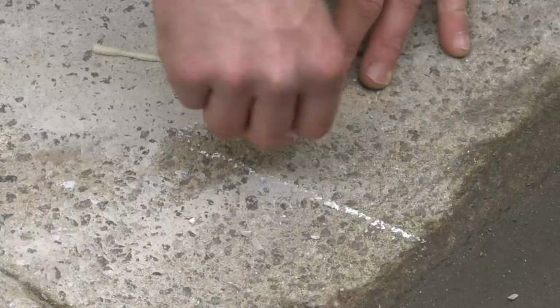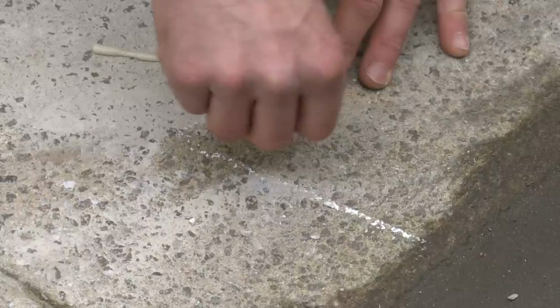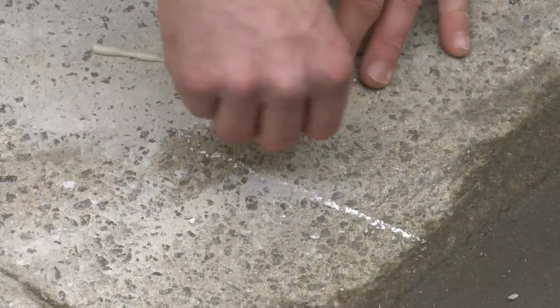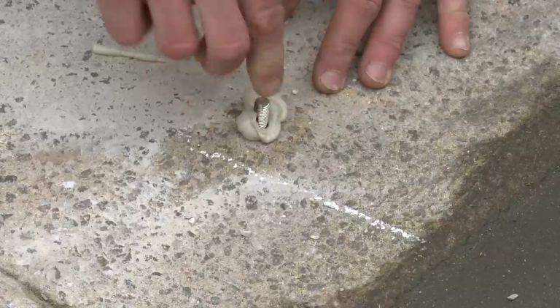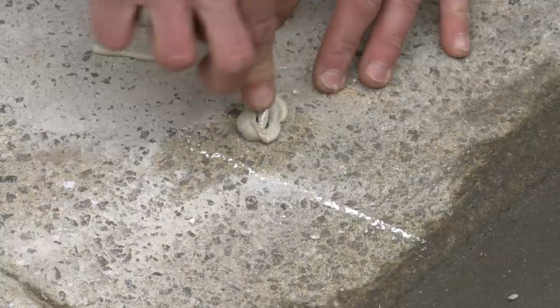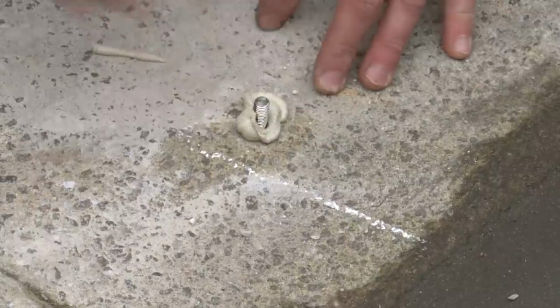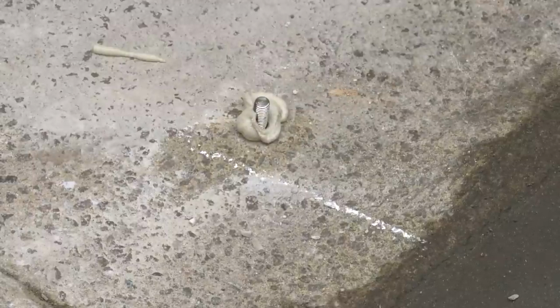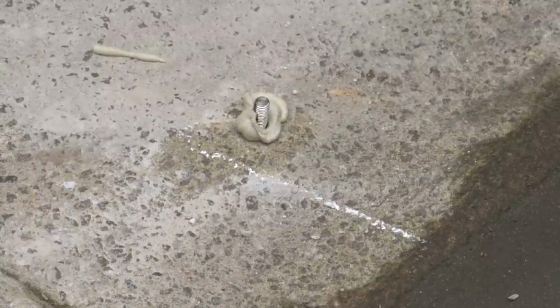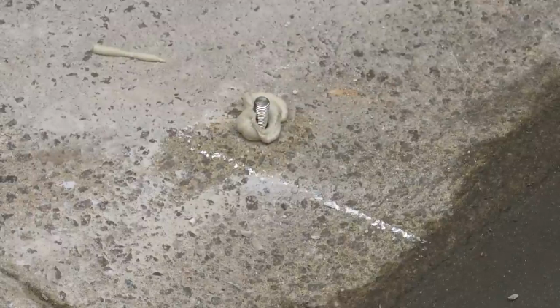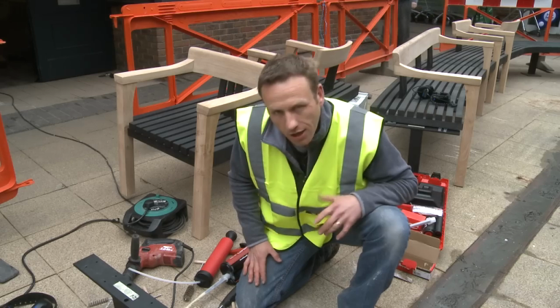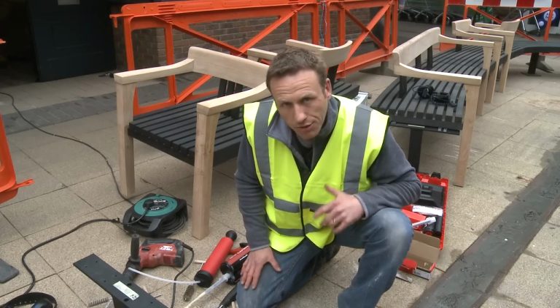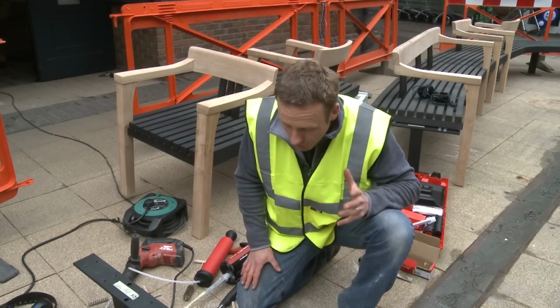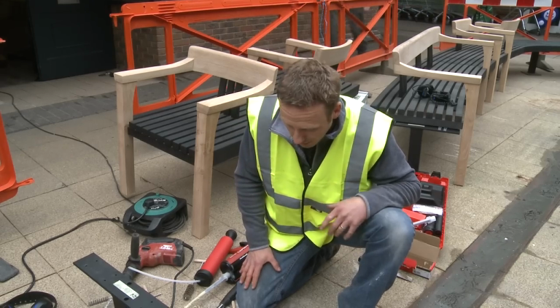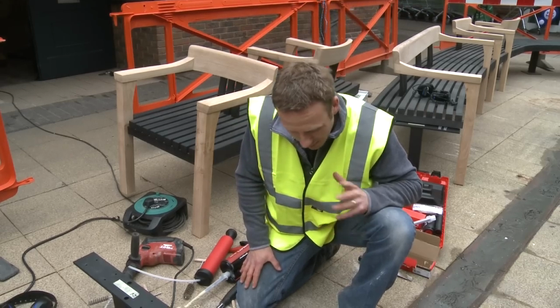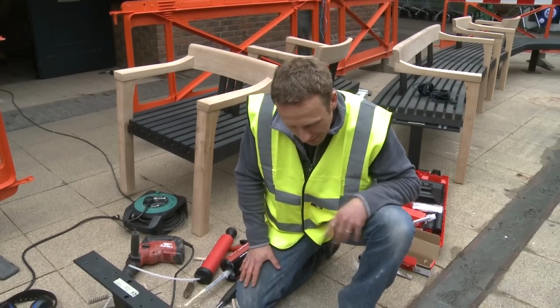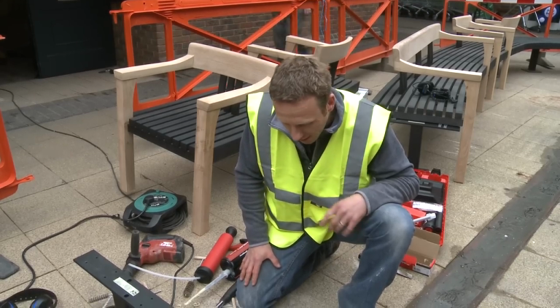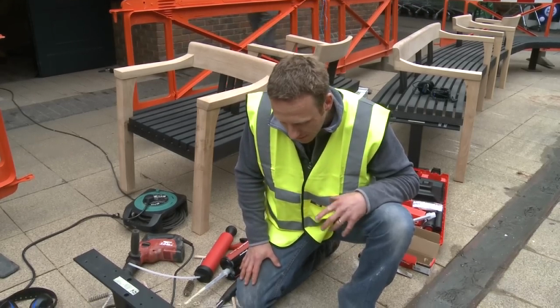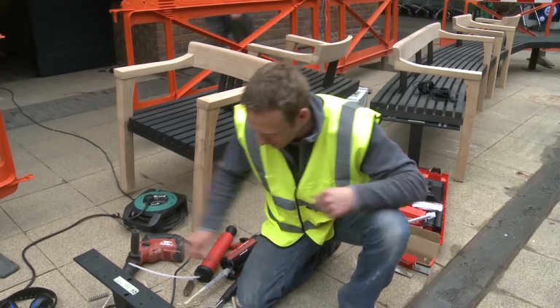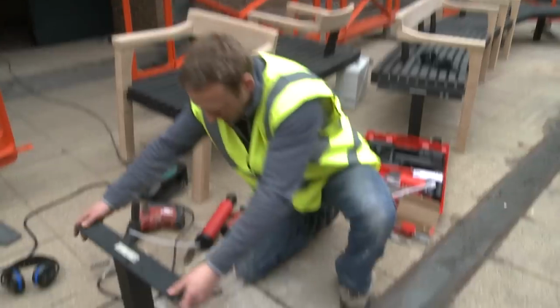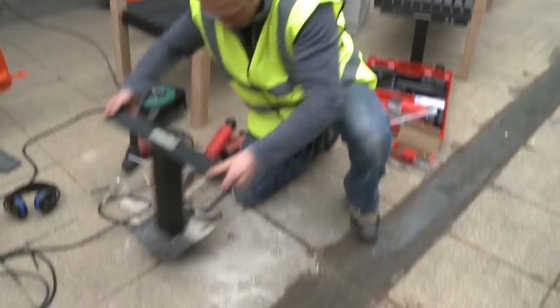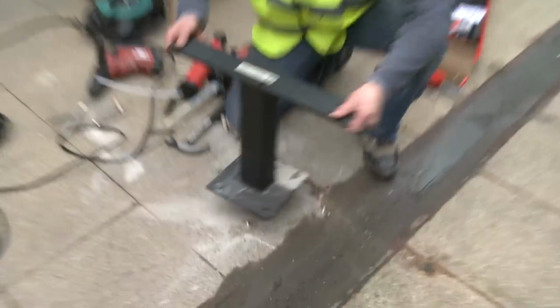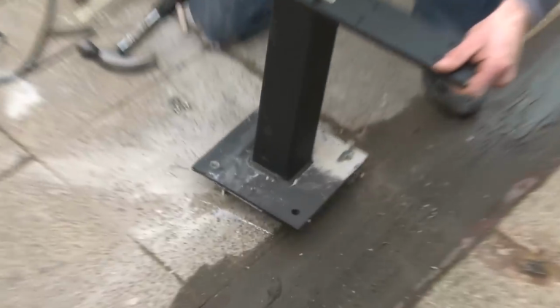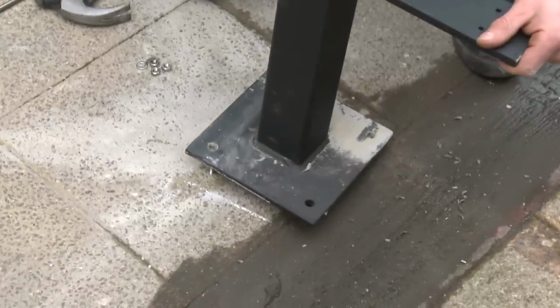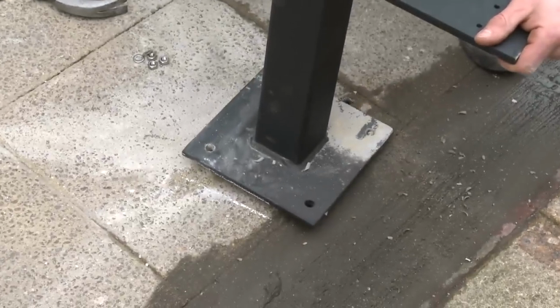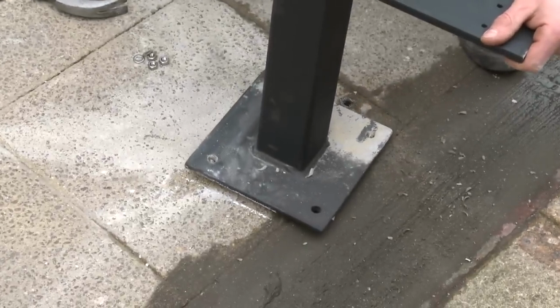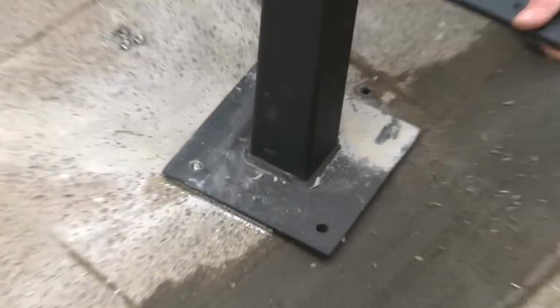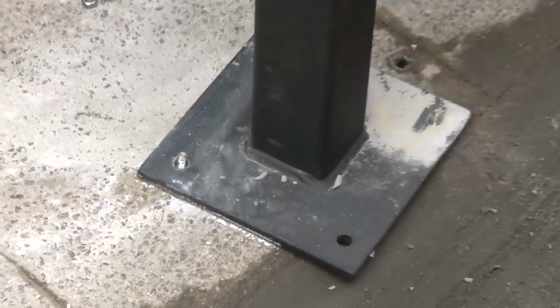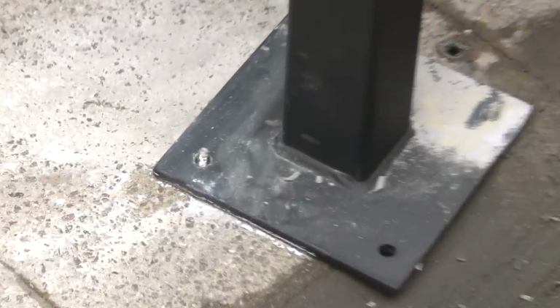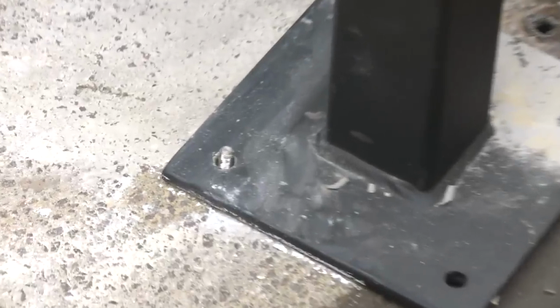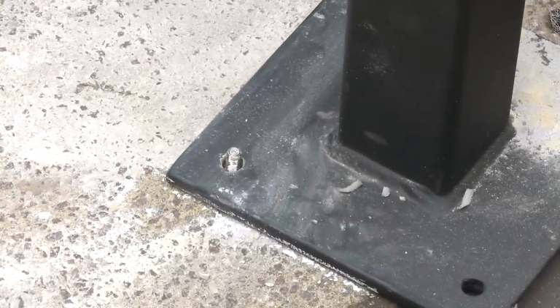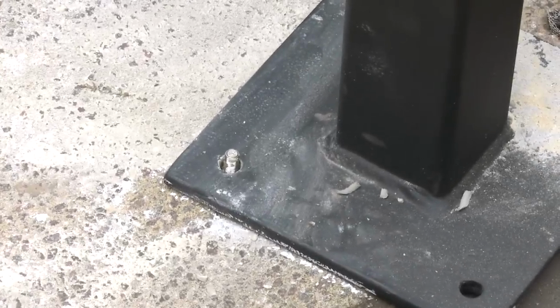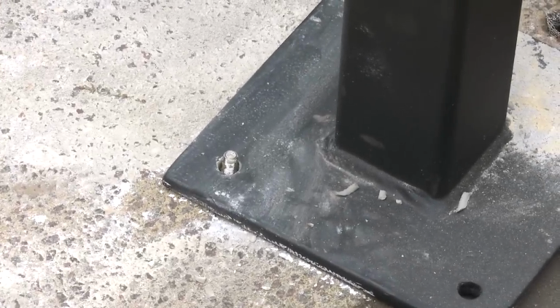The next bit is just to insert the bolt — a moment of truth to see whether we've got our drilling in the right place. Hopefully we did. Let's have a quick check. Put that on. Look at that. Perfect.